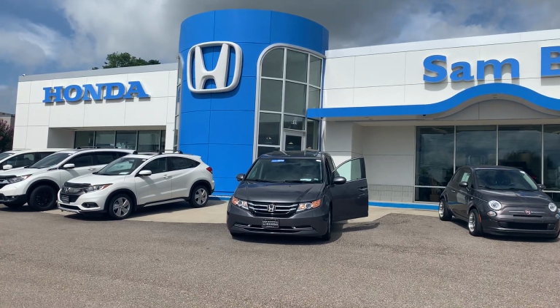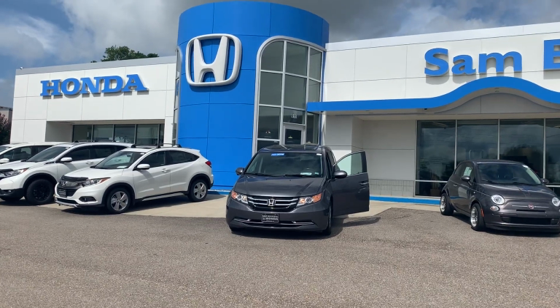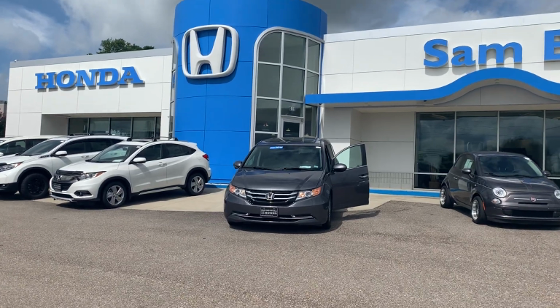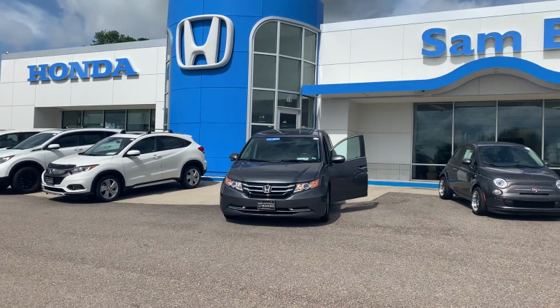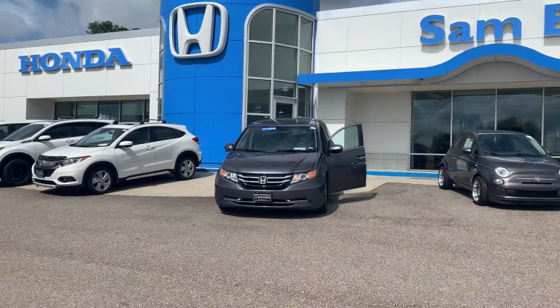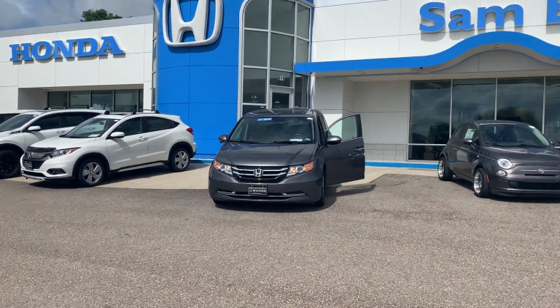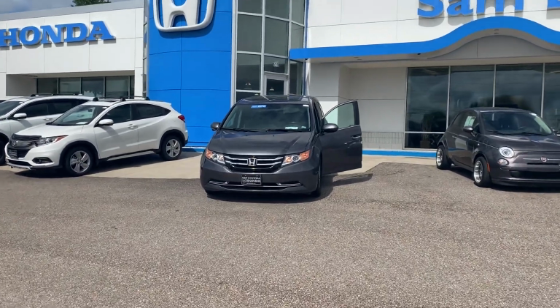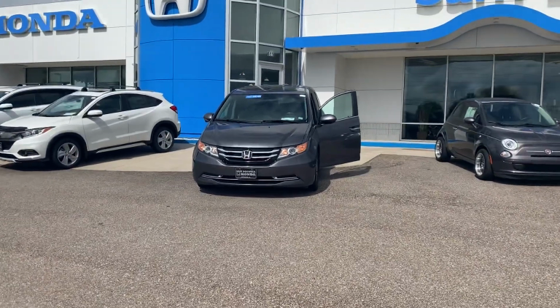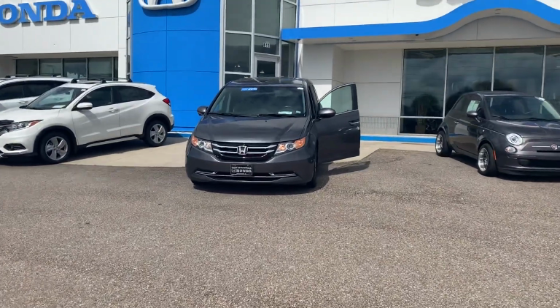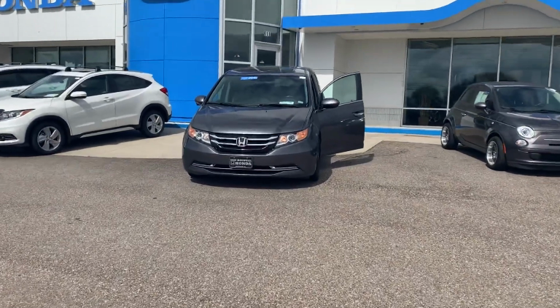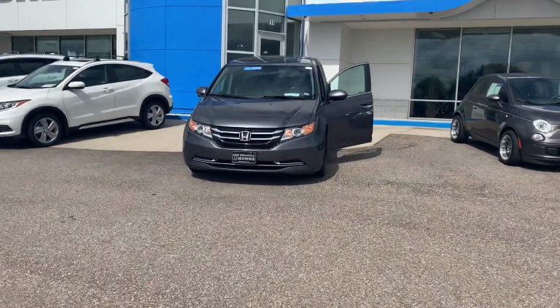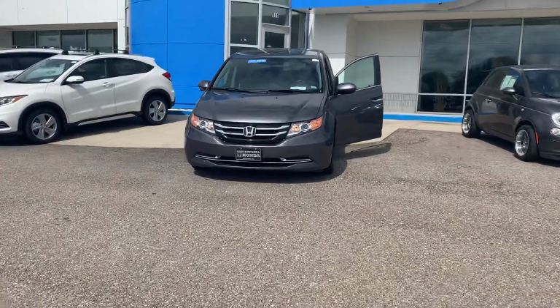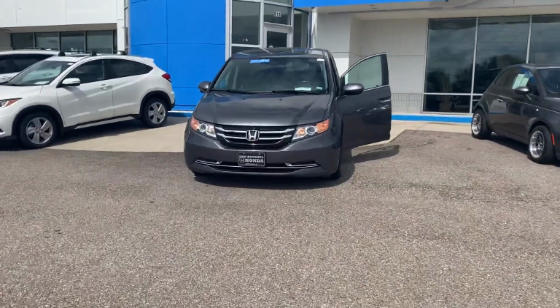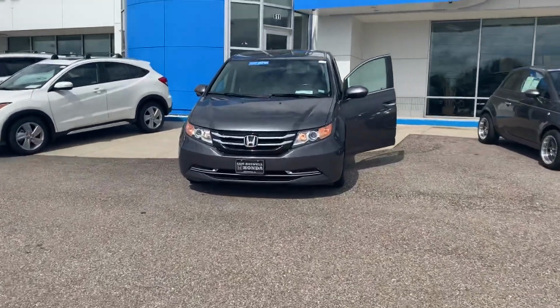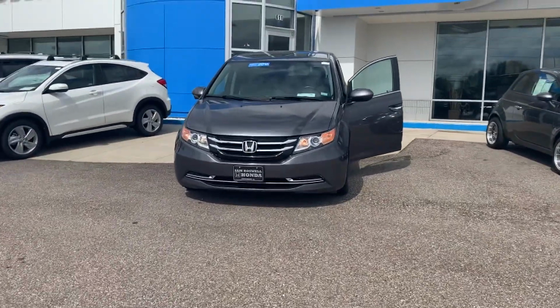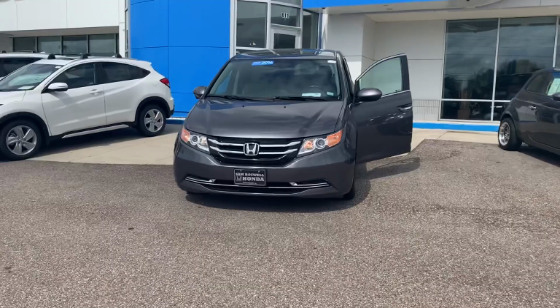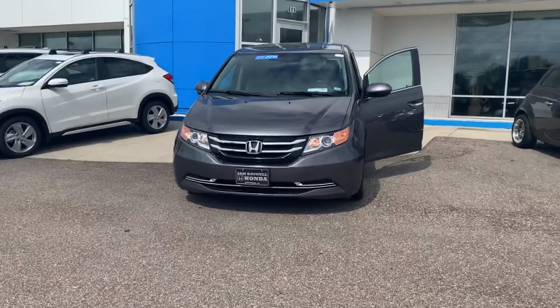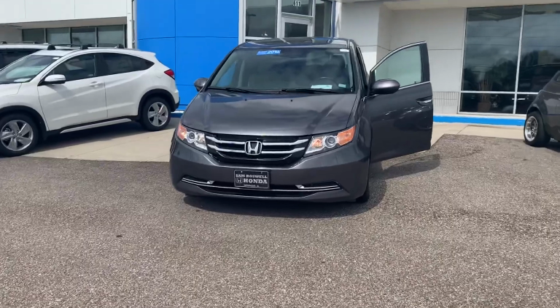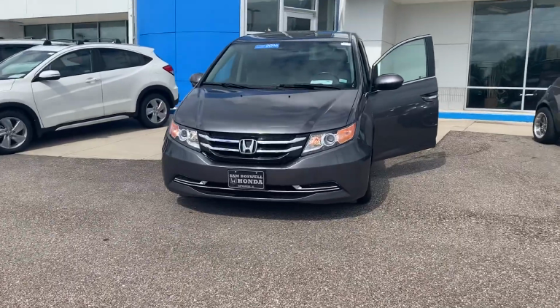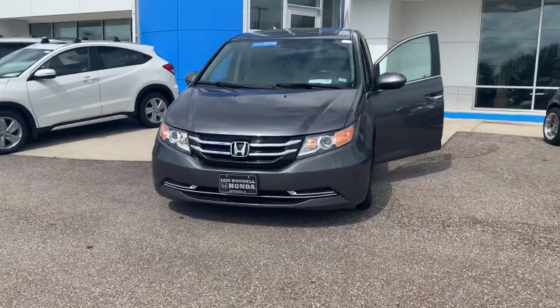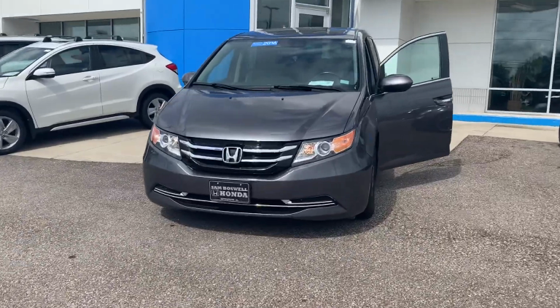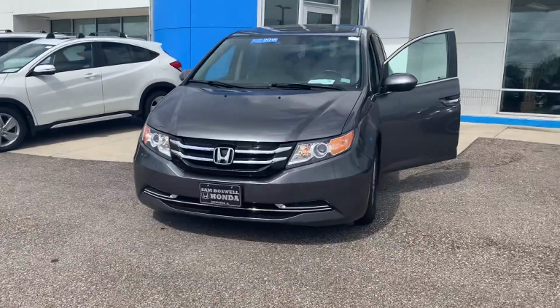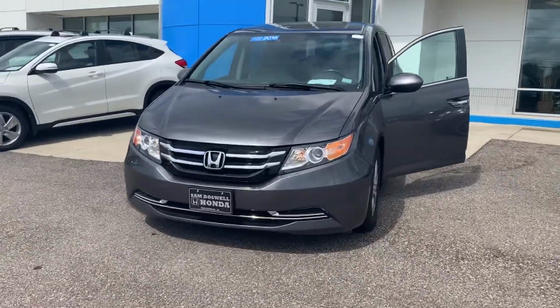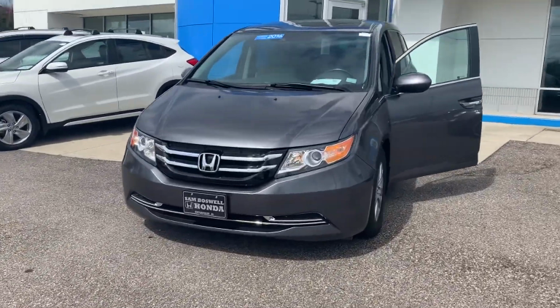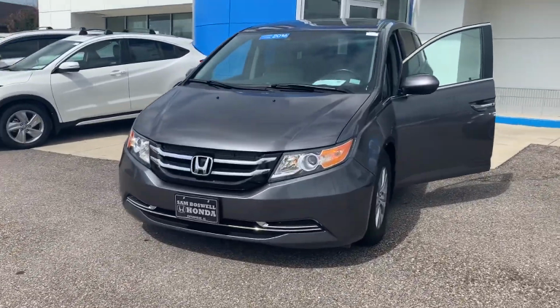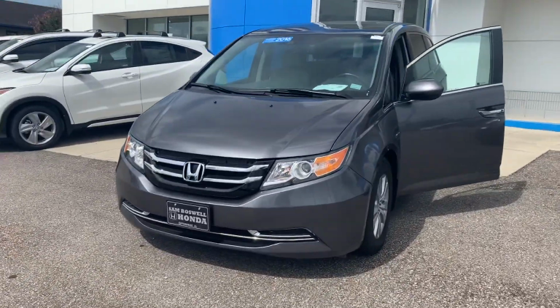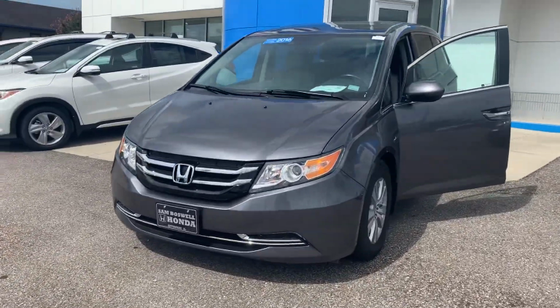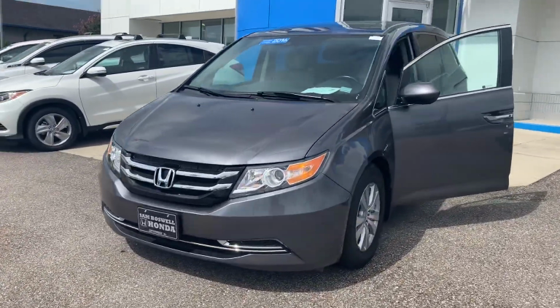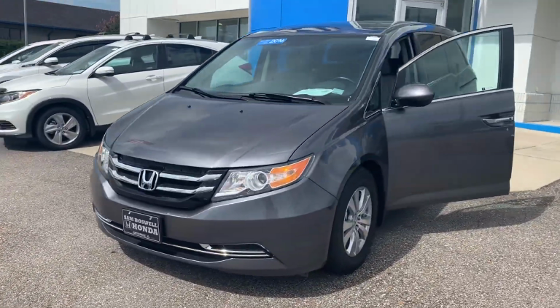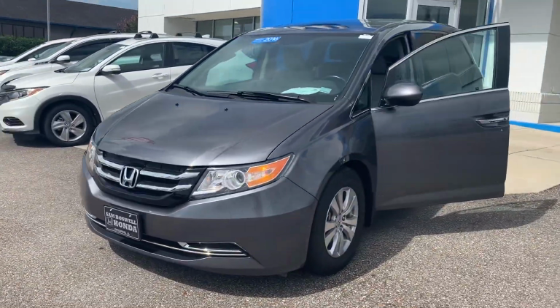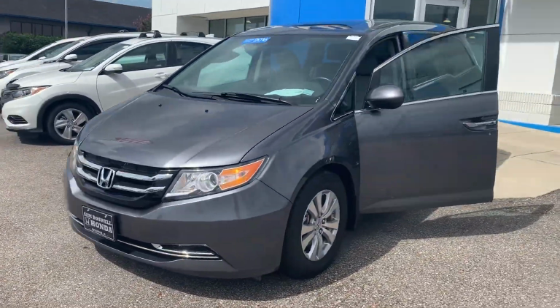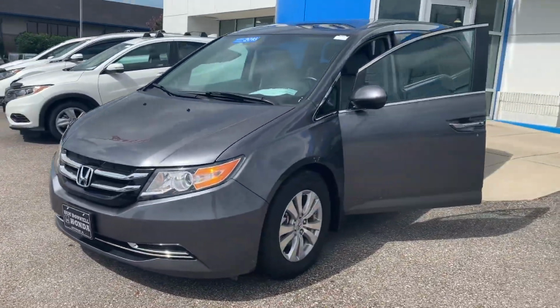Joshua Pout here at San Boswell Honda, and this is the 2016 certified pre-owned Honda Odyssey EXL.